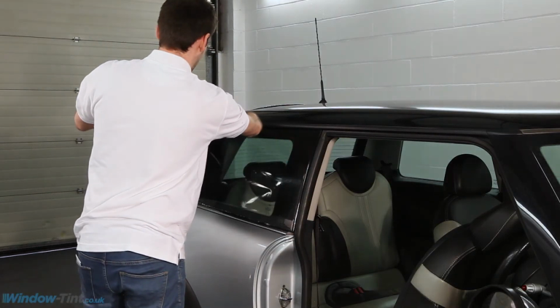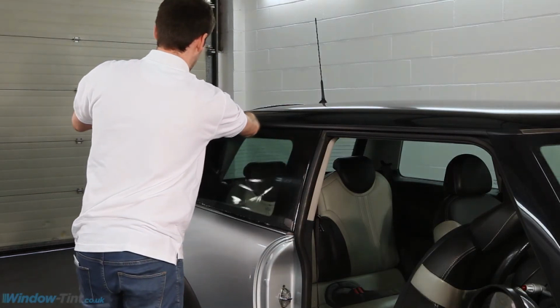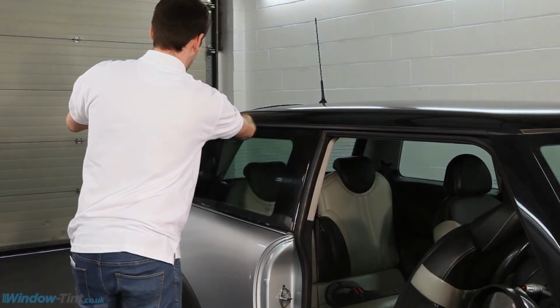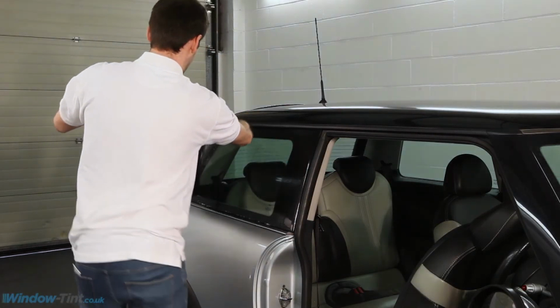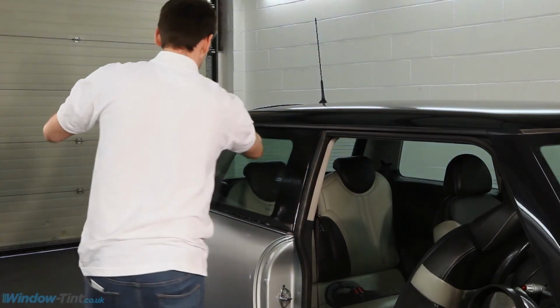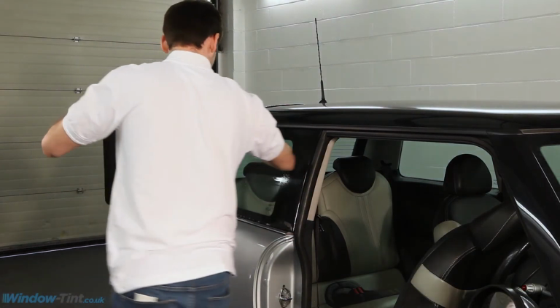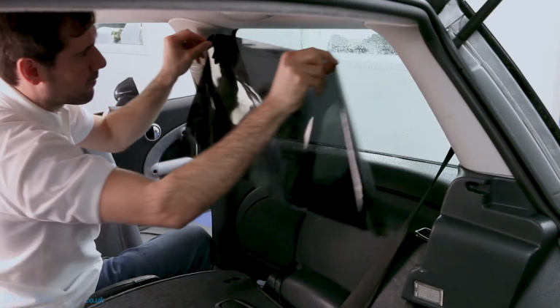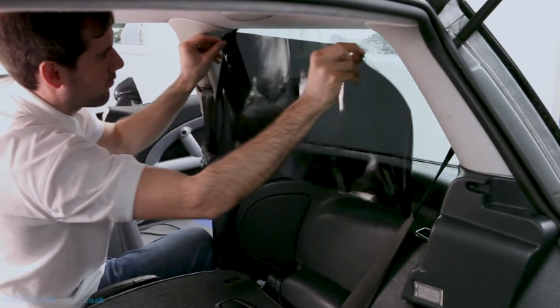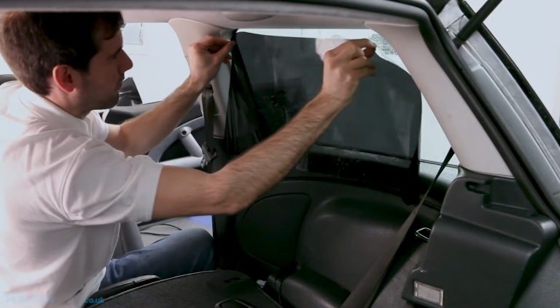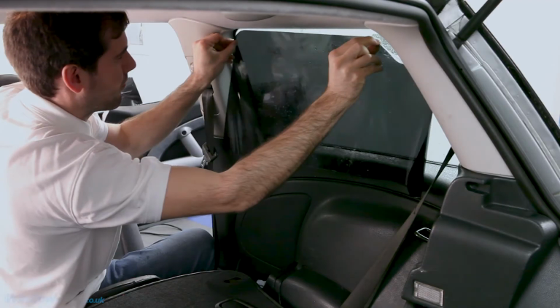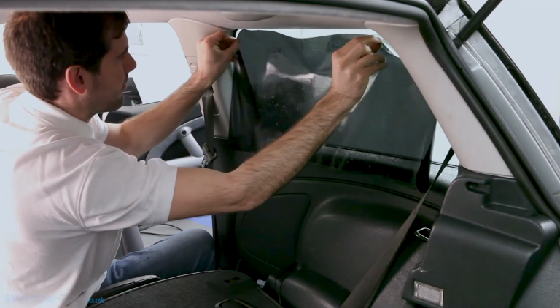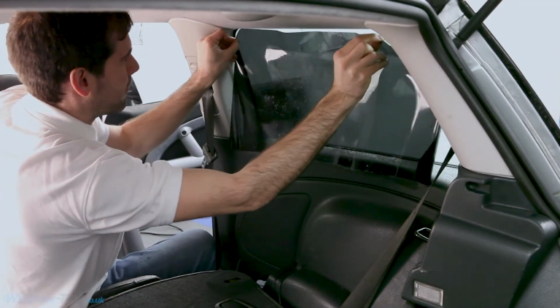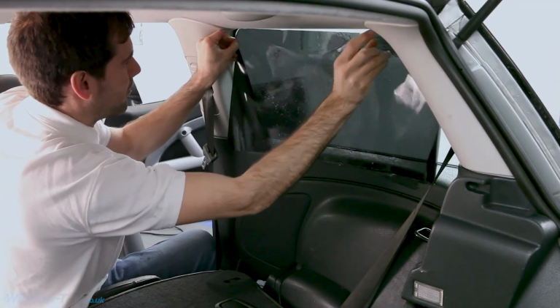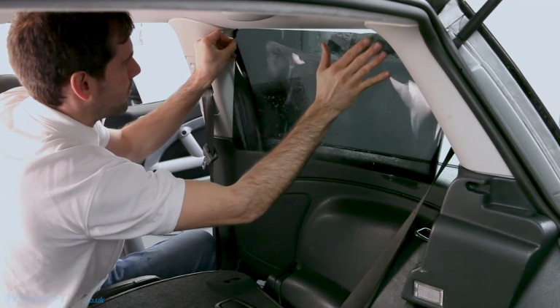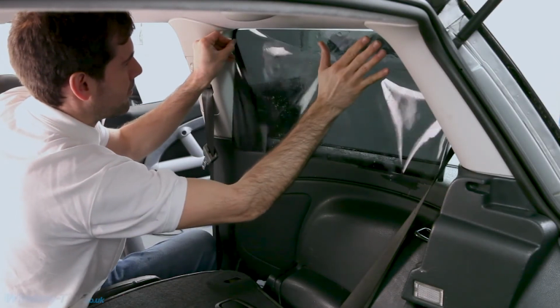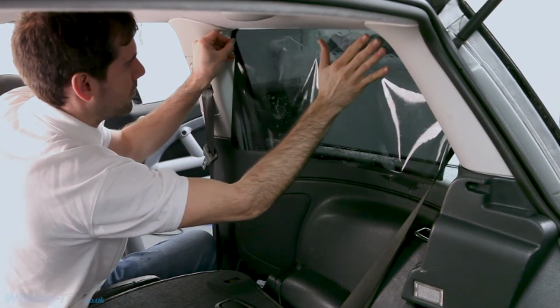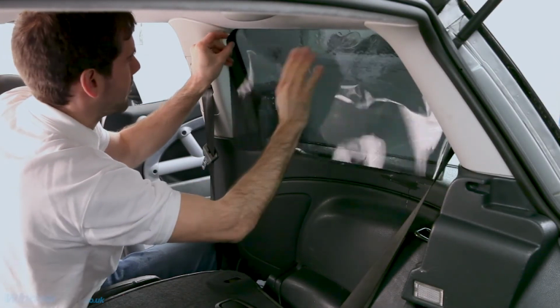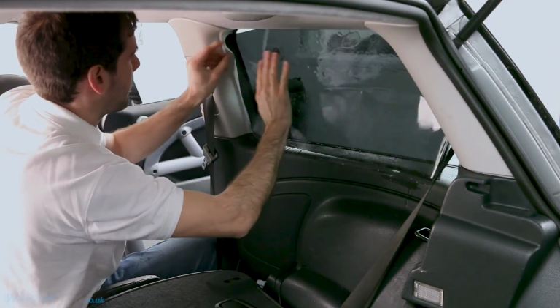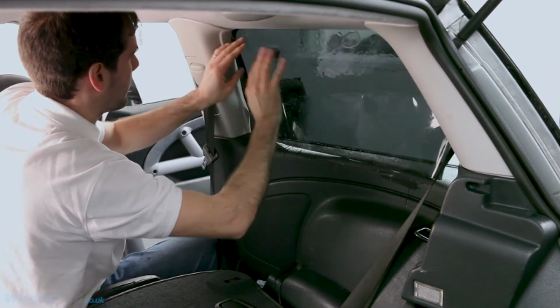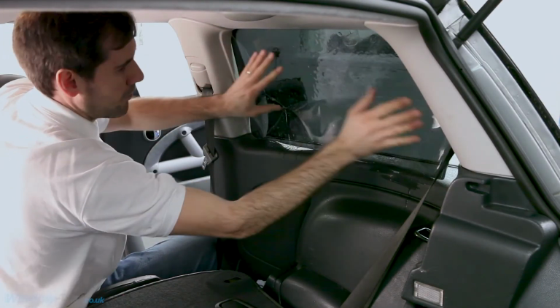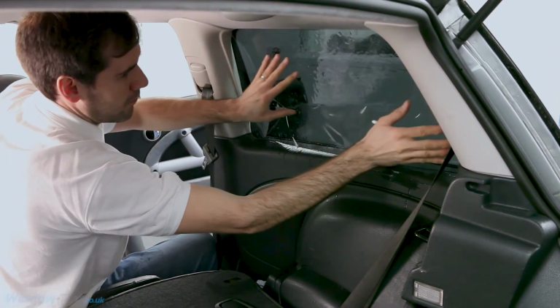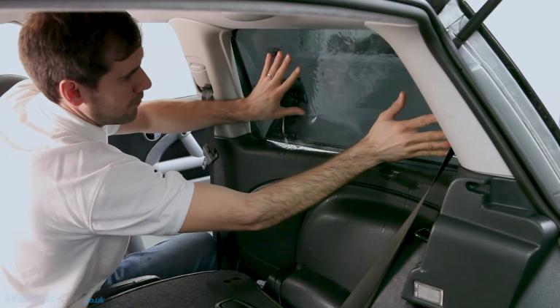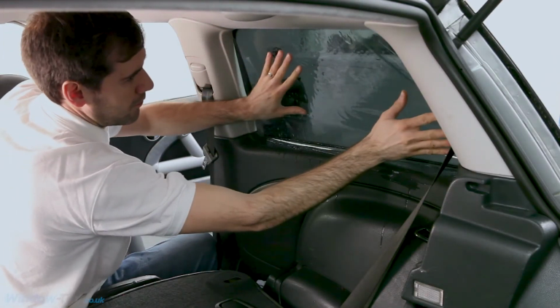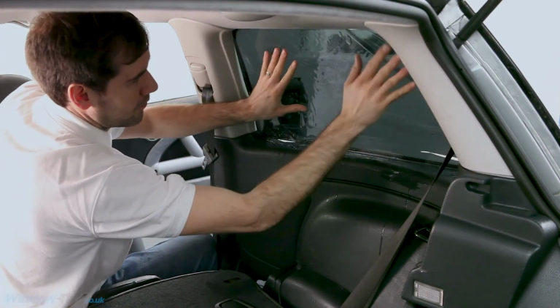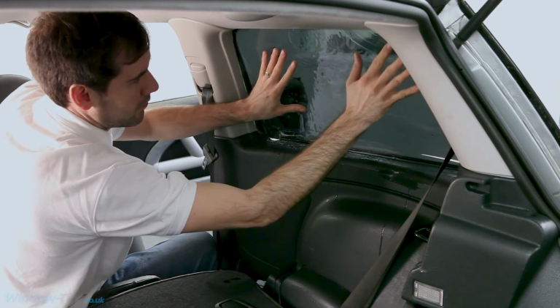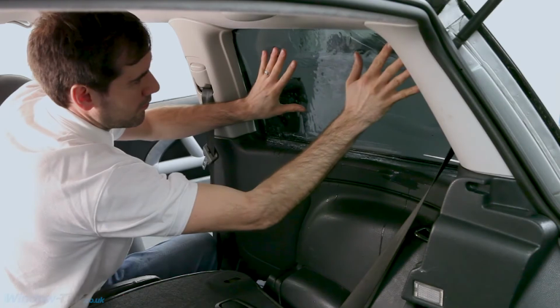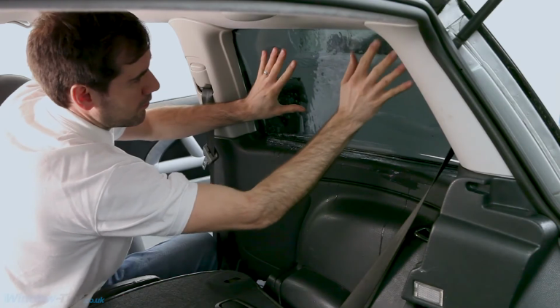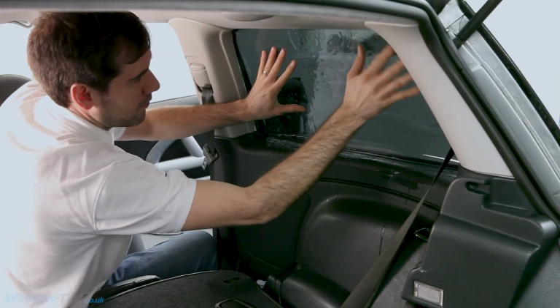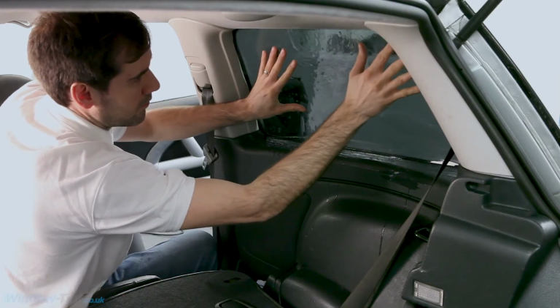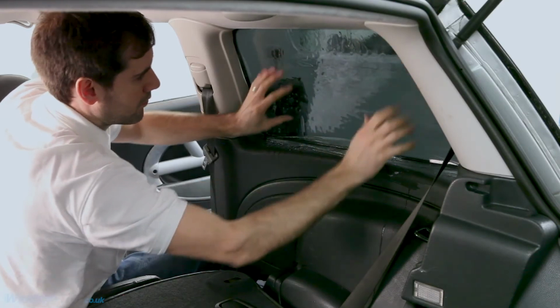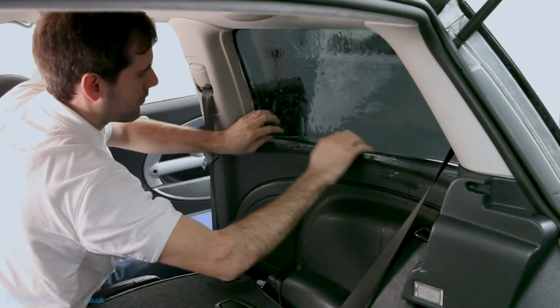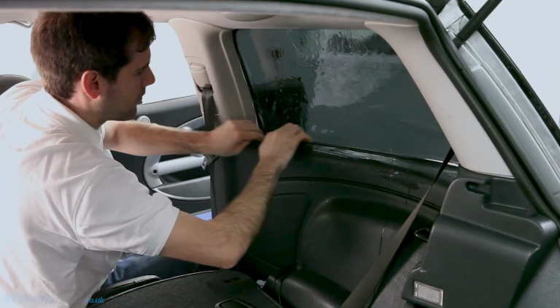Holding the film at its edges, take it inside the car and place the sticky side onto the window, making sure there are no light gaps around the edge.